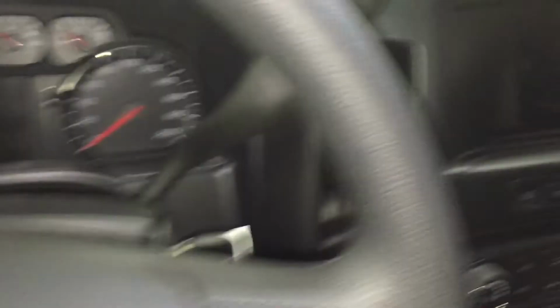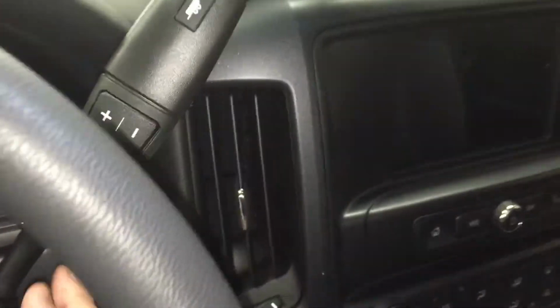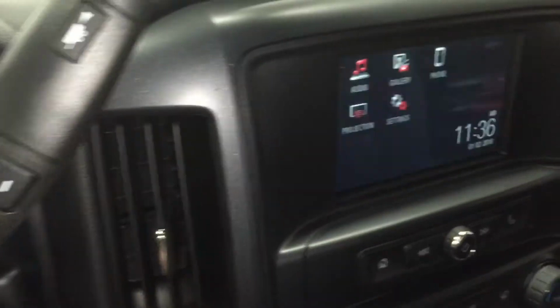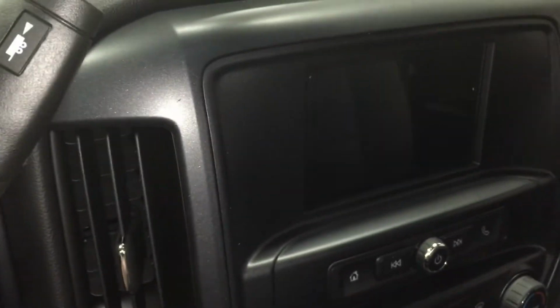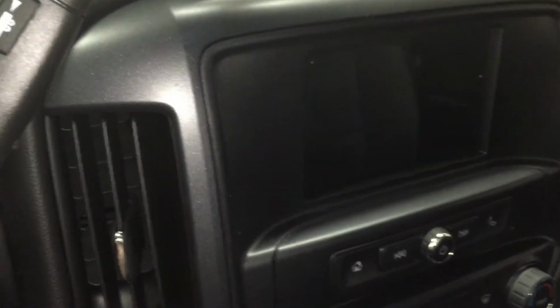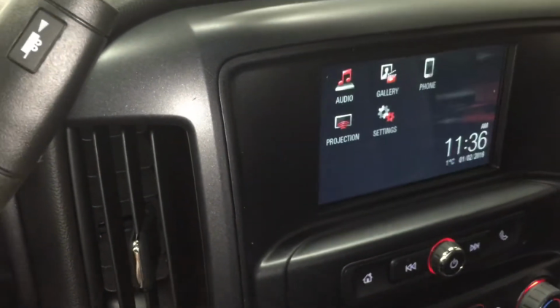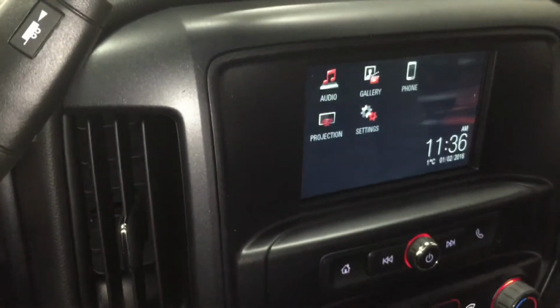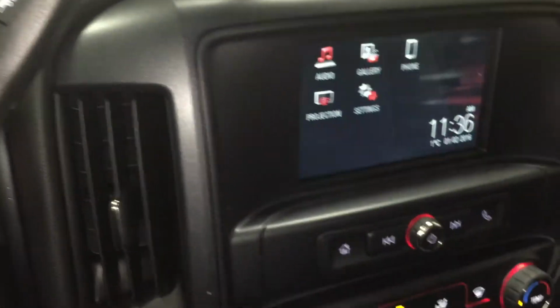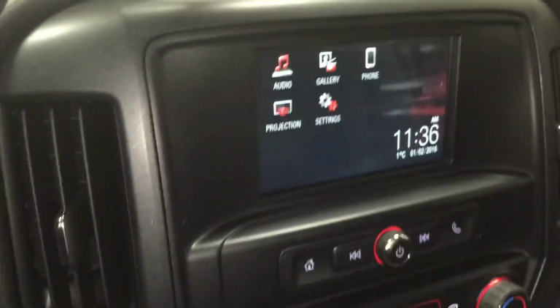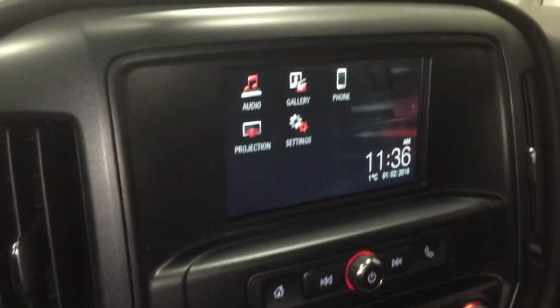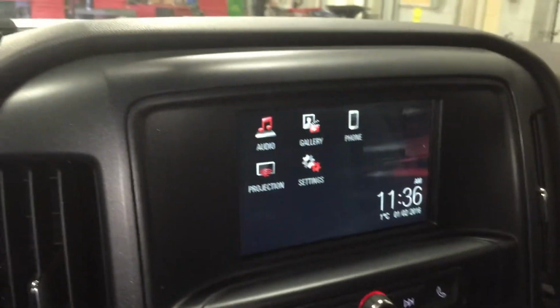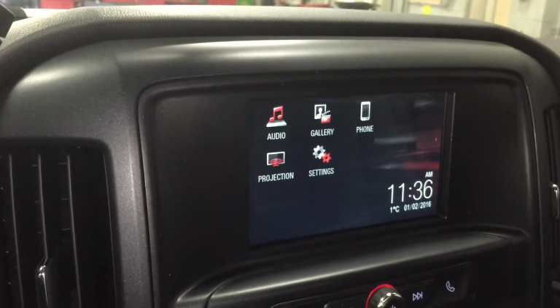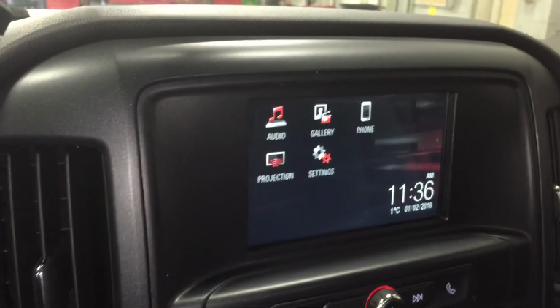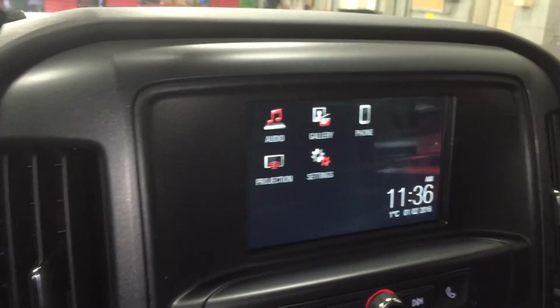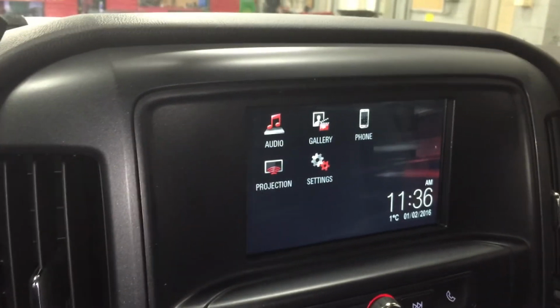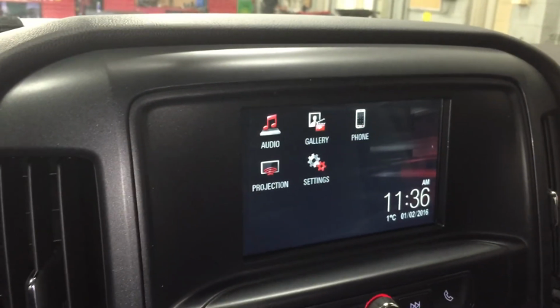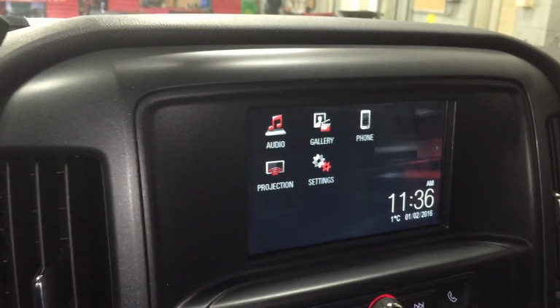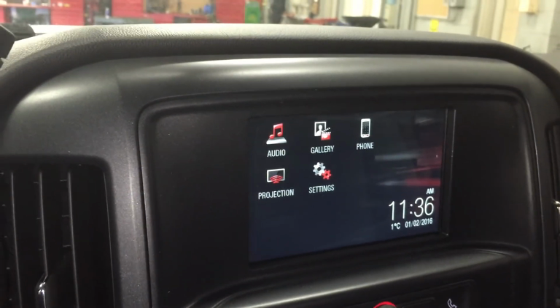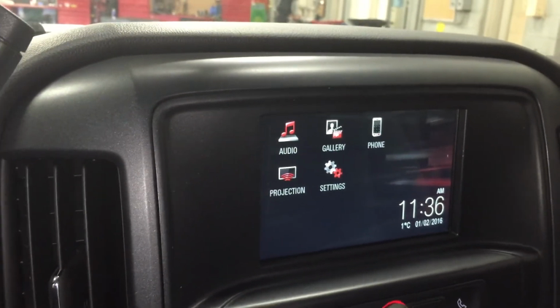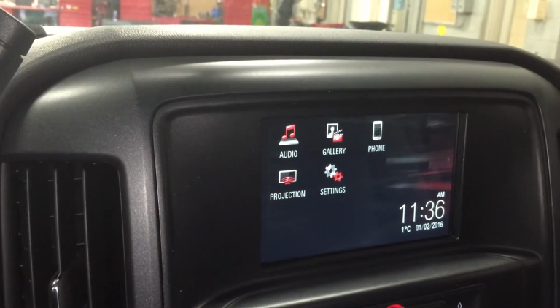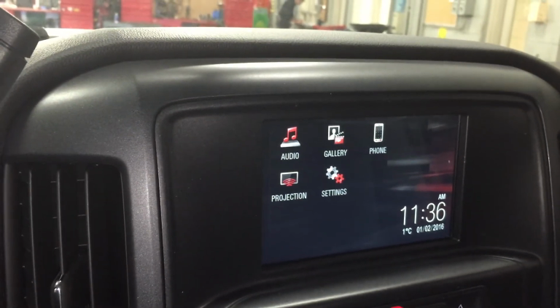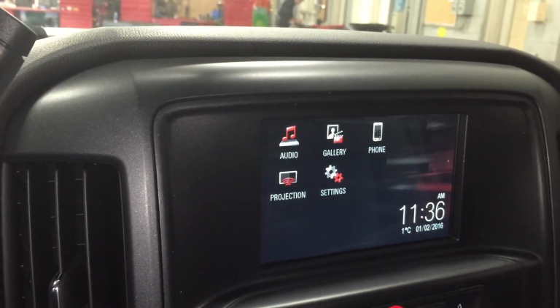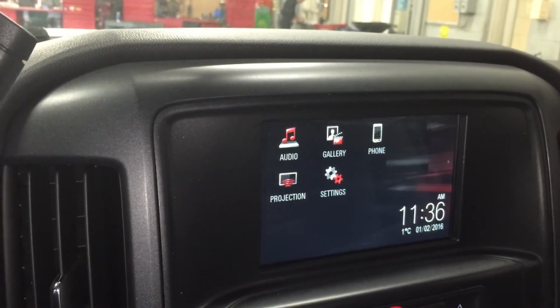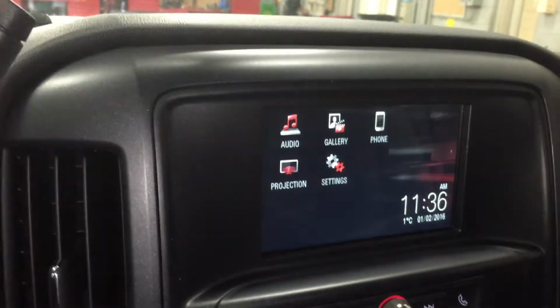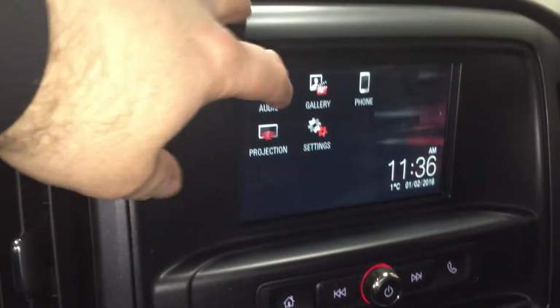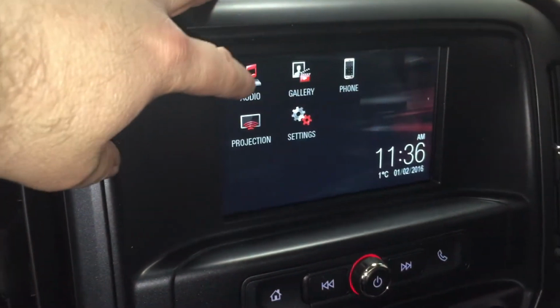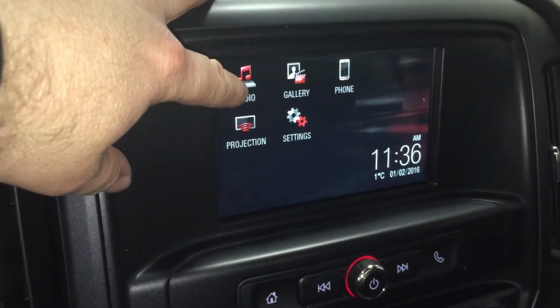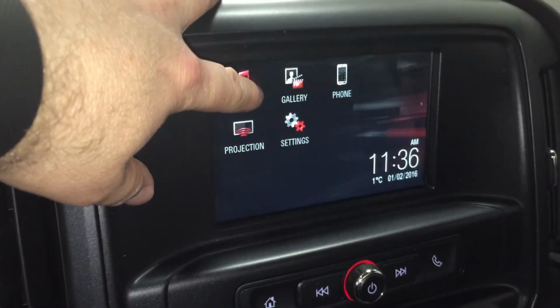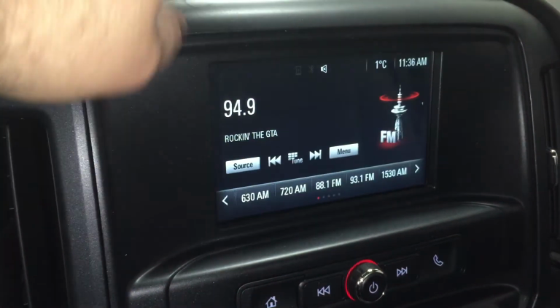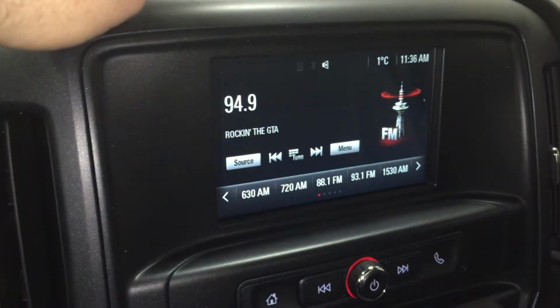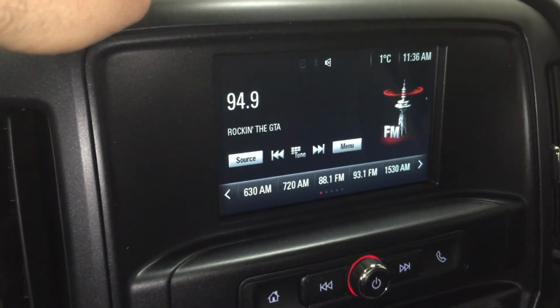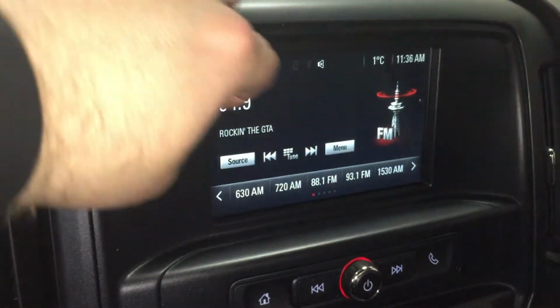I'm going to go ahead and start up the truck. We are connected with GMC IntelliLink. We do have this color touchscreen — you have audio, gallery, phone, projection settings, date, time, and temperature. You can navigate through here with just a light touch.